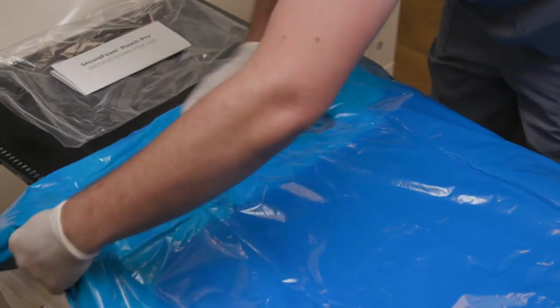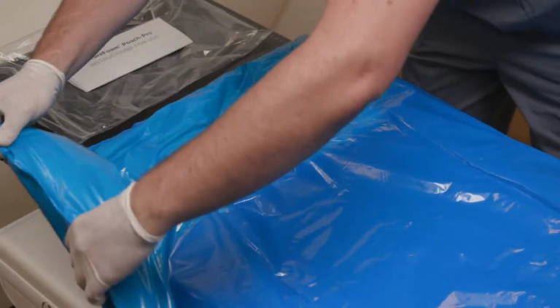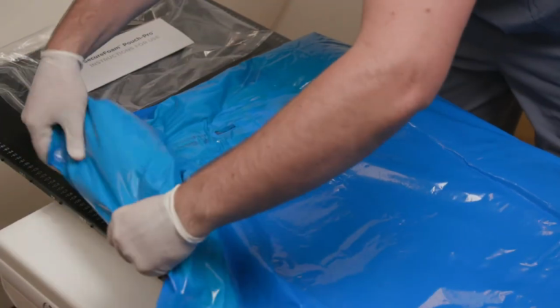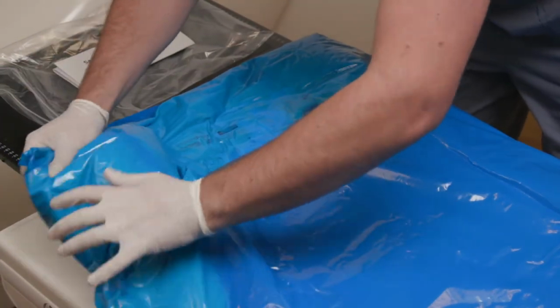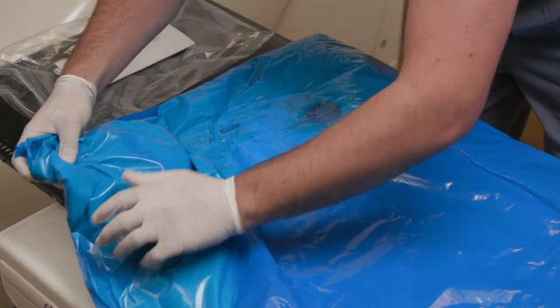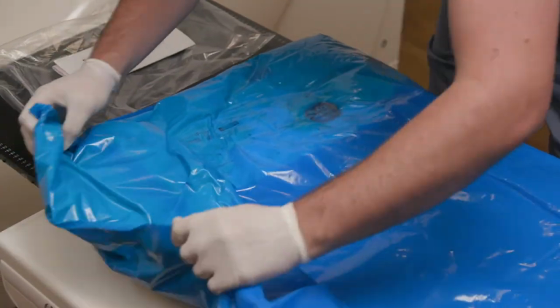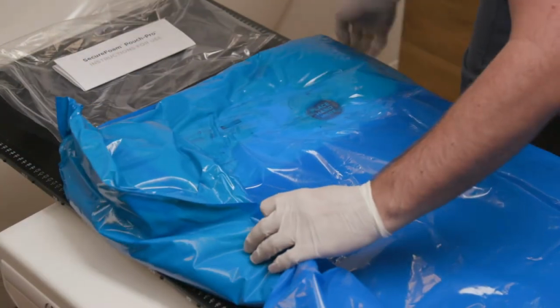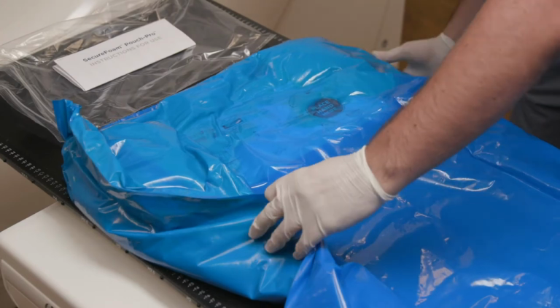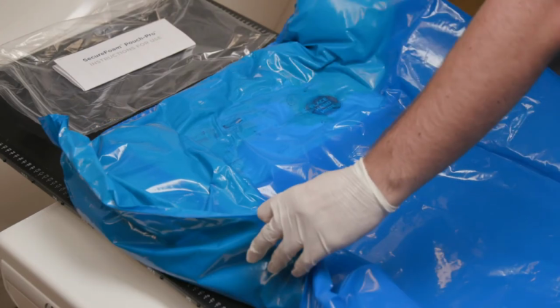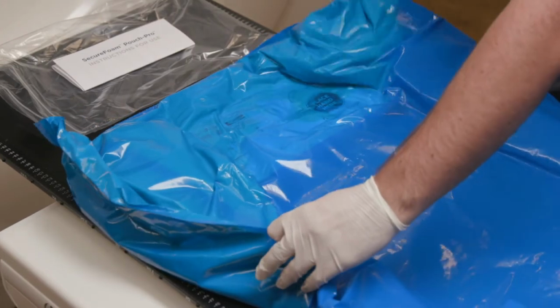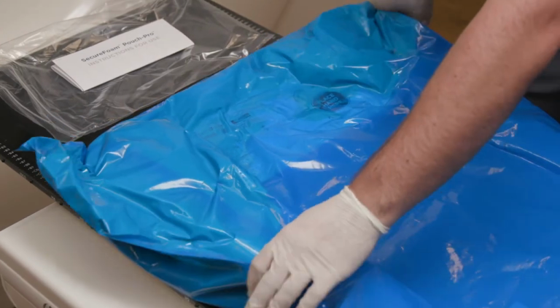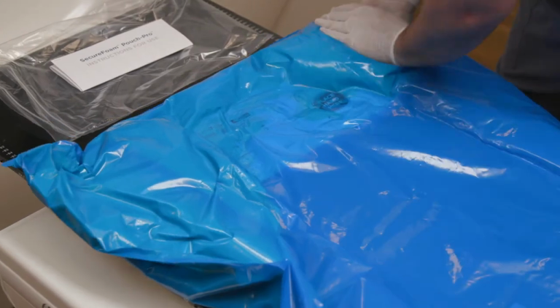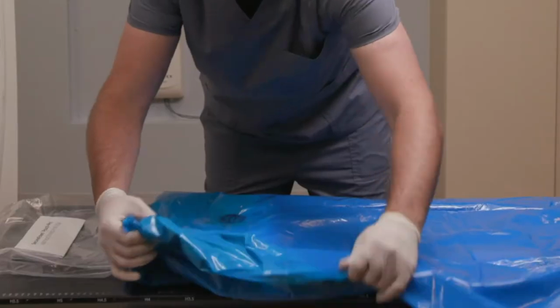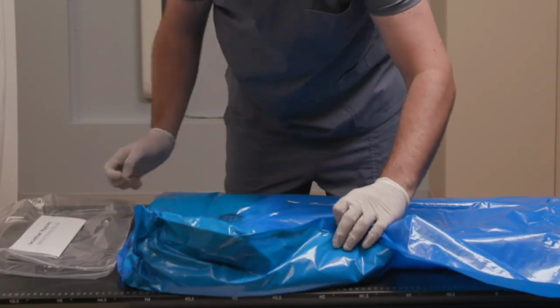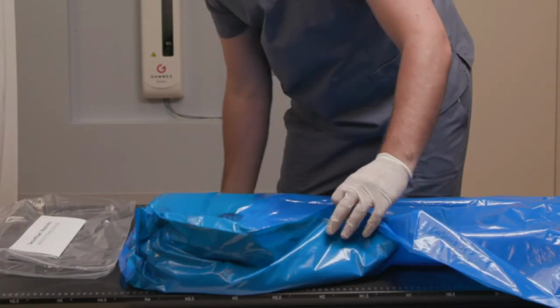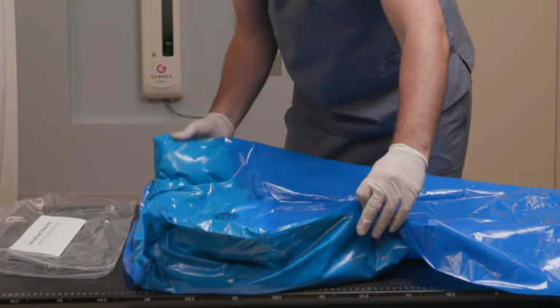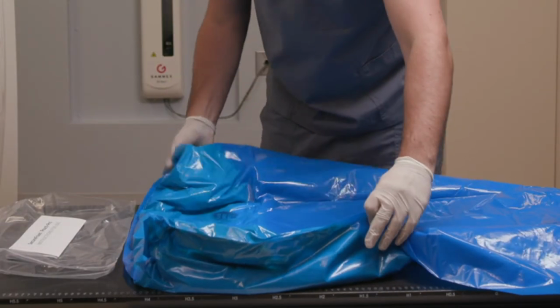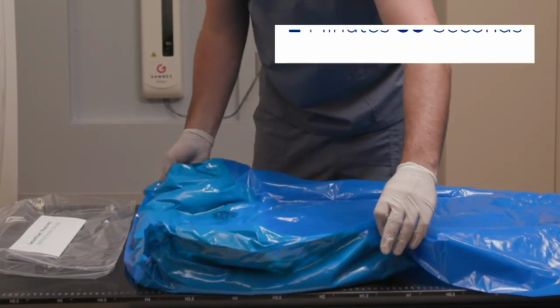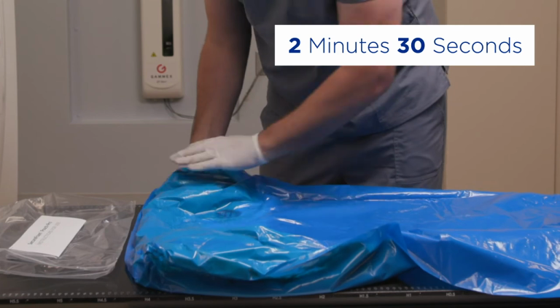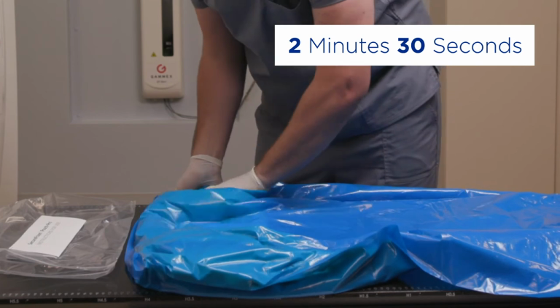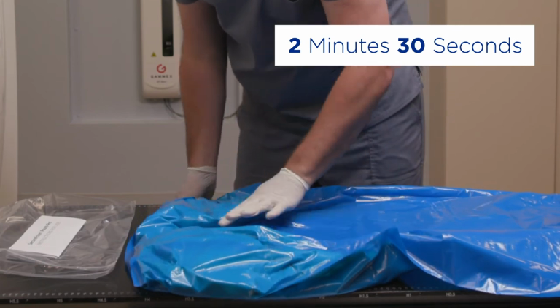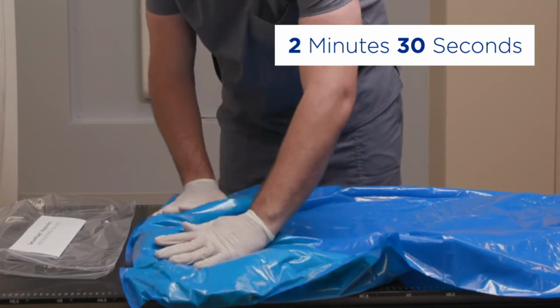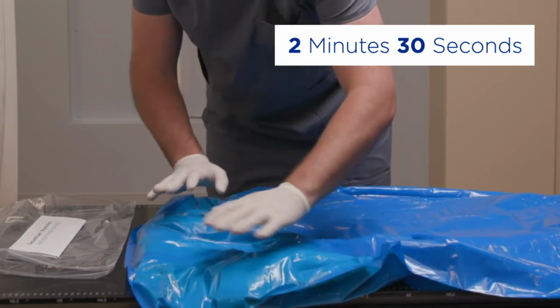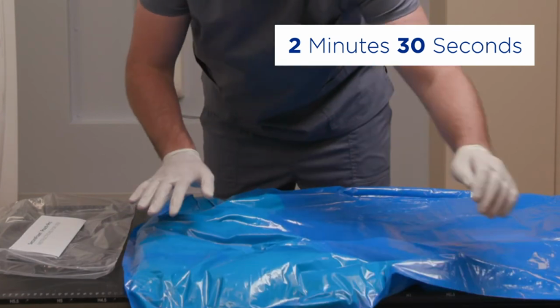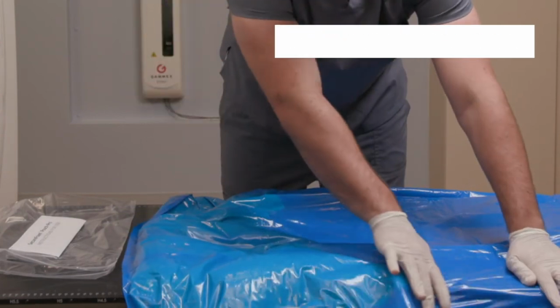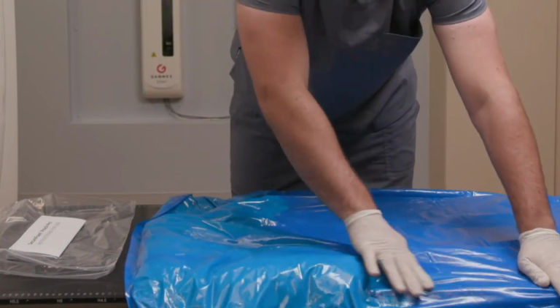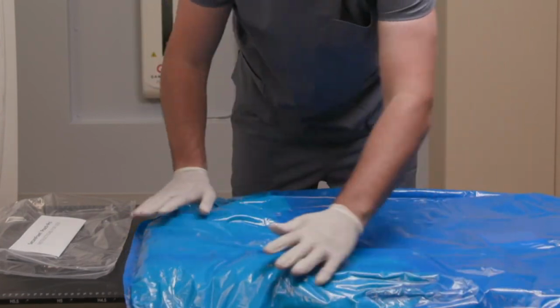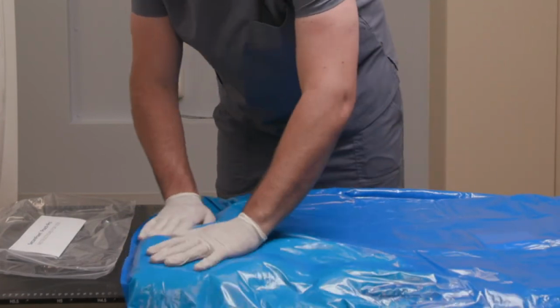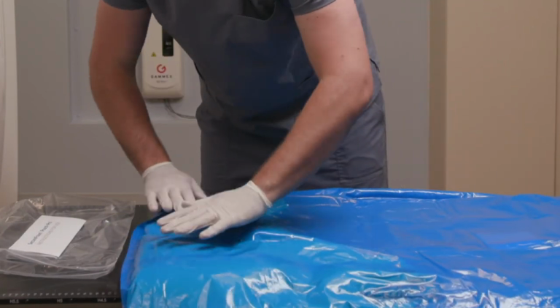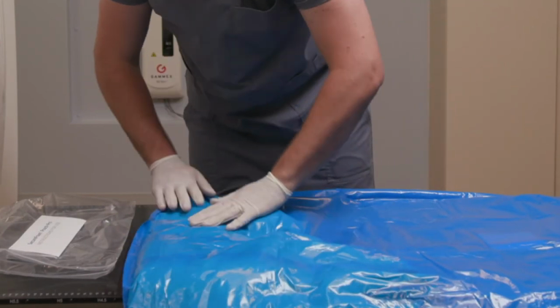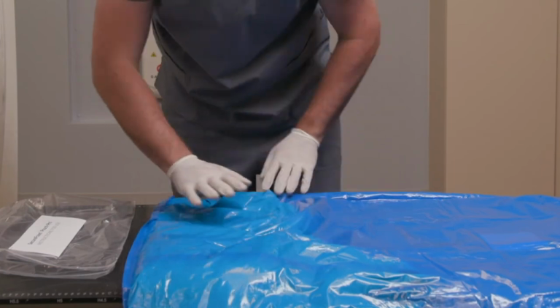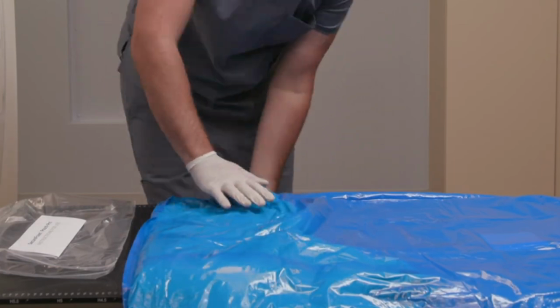You can now manipulate and contour the SecureFoam around your patient until the mold begins to form. The SecureFoam will remain pliable for about 2 minutes and 30 seconds after it bursts from the pouch. Use this time to contour the mold around the shape of your patient's body.